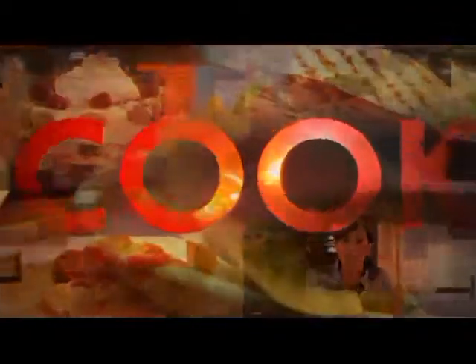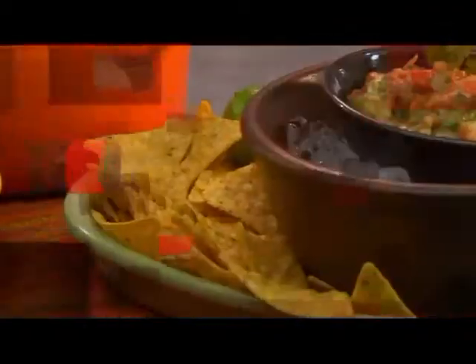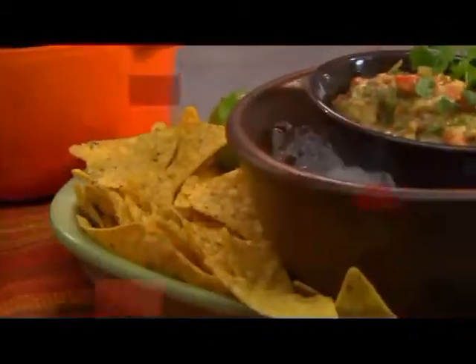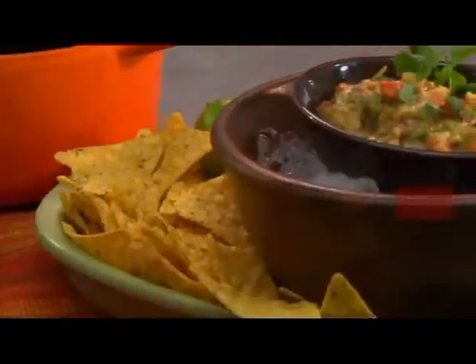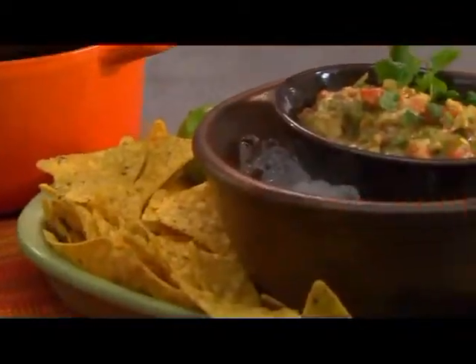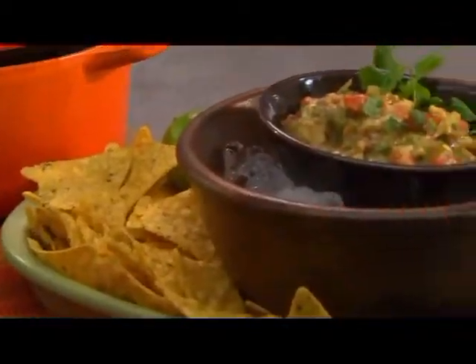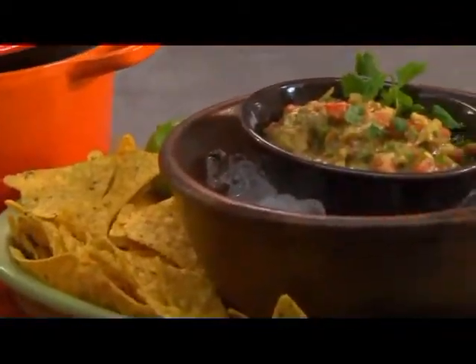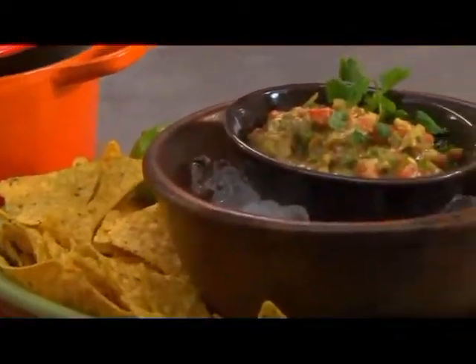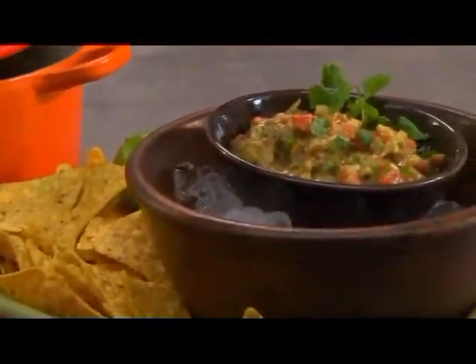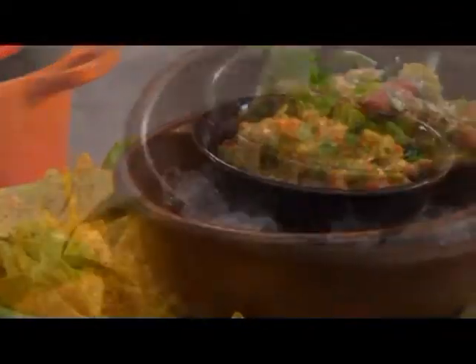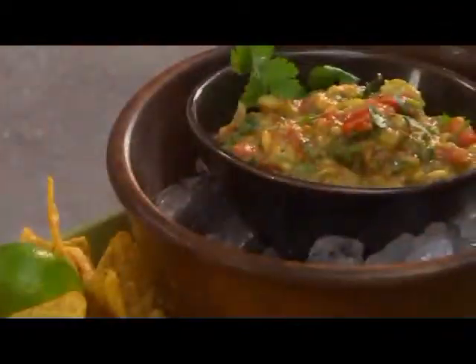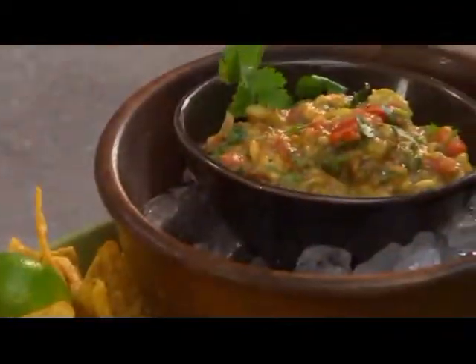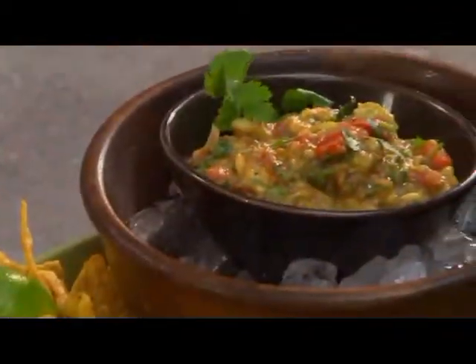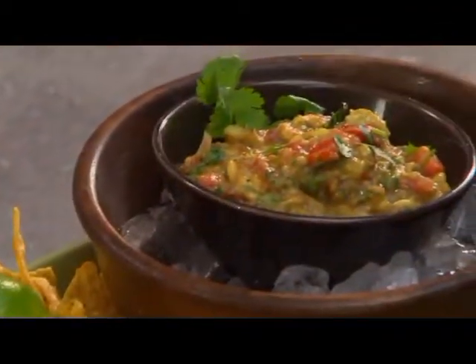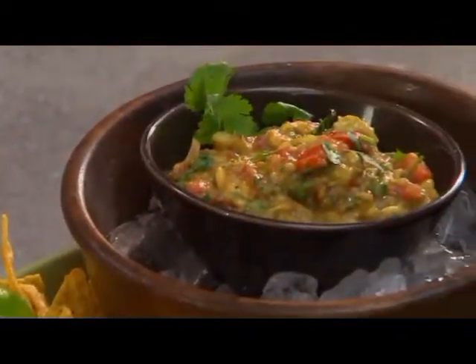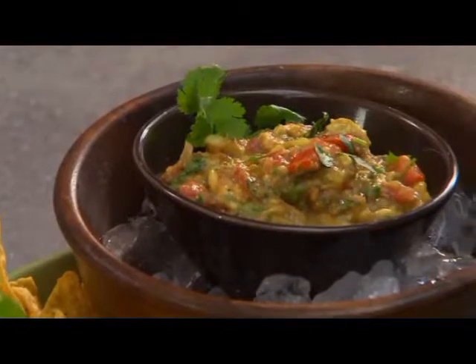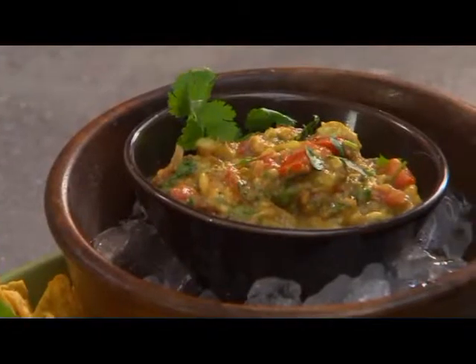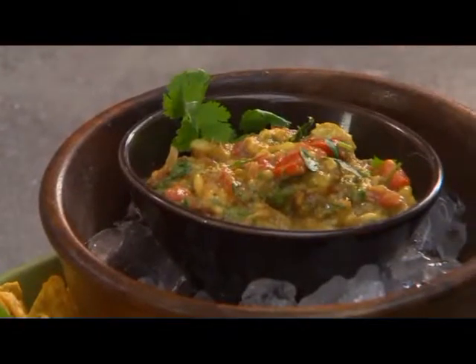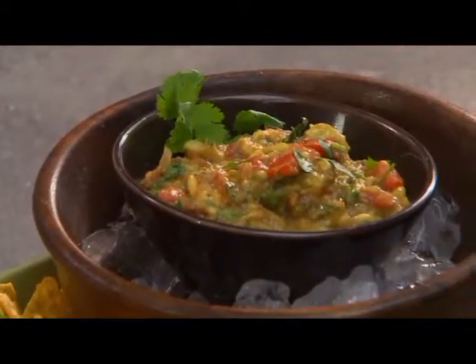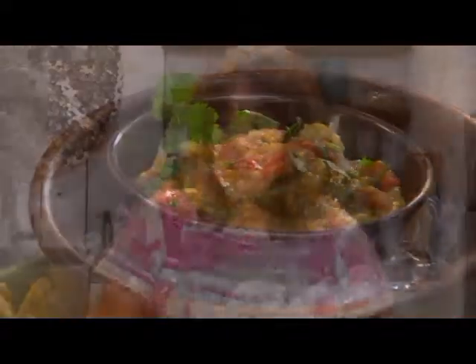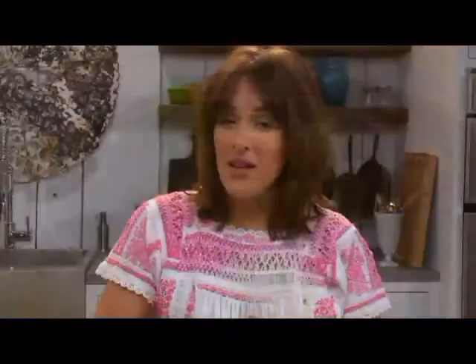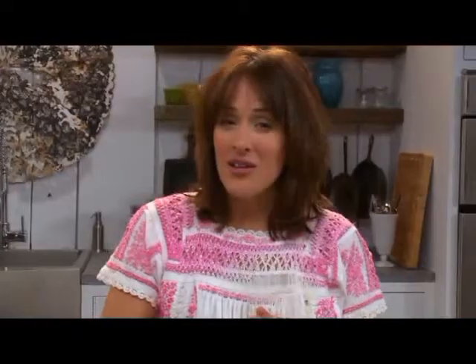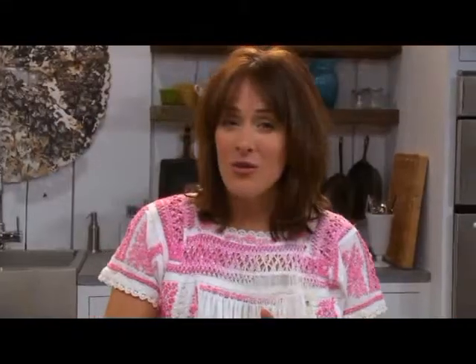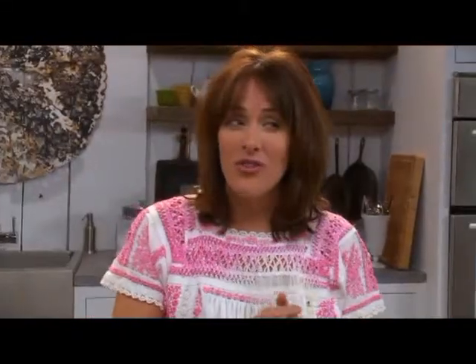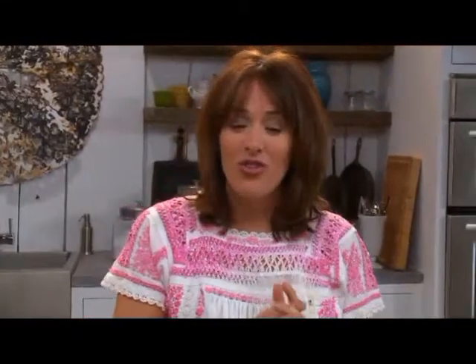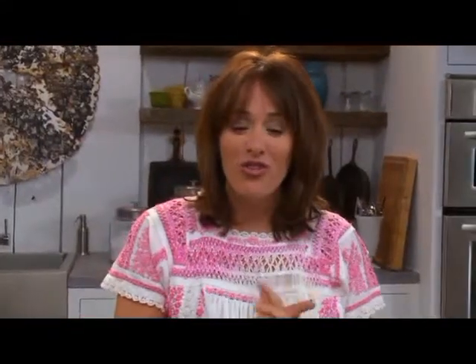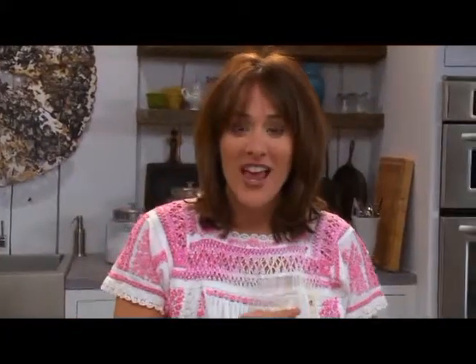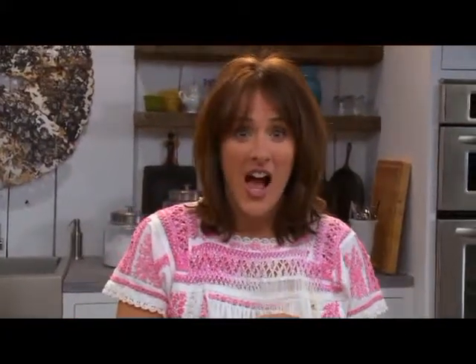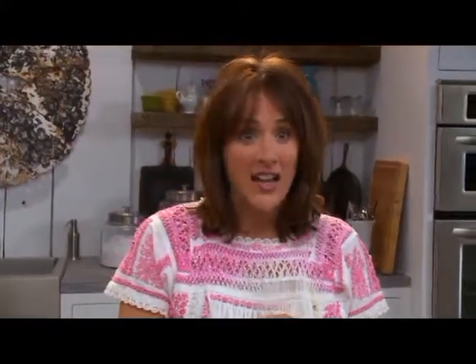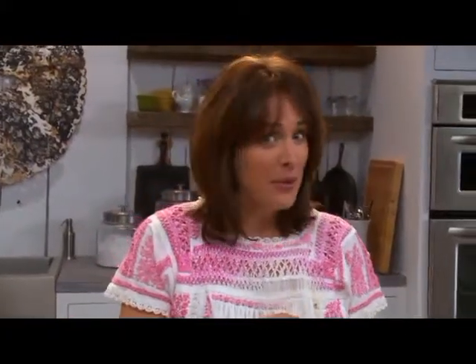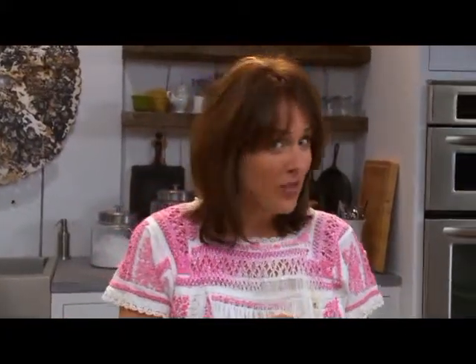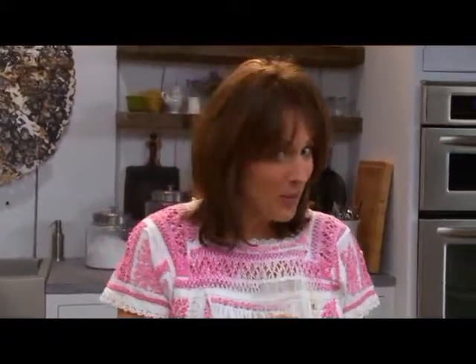I like to think of myself as a bit of a guacamole aficionado. But when I make it at home, let's just say I keep it simple.